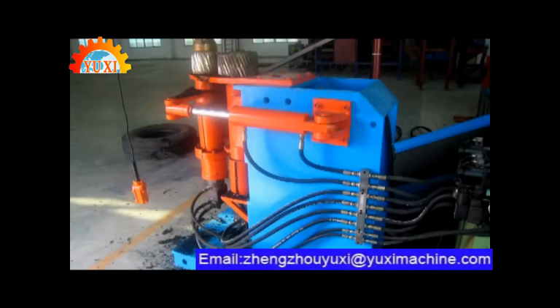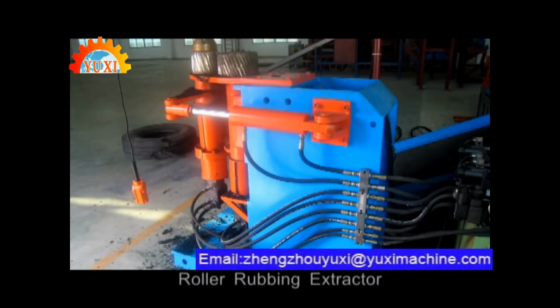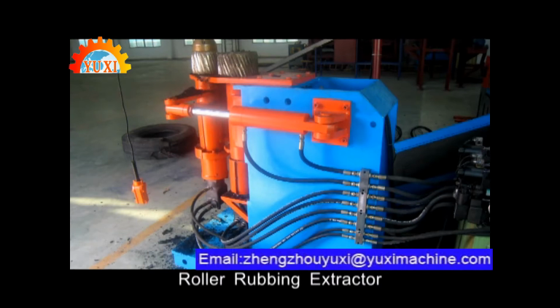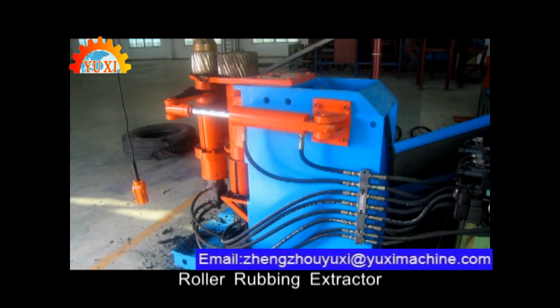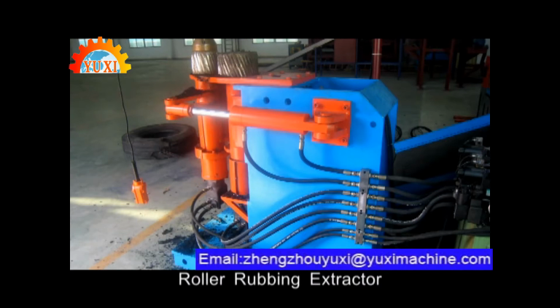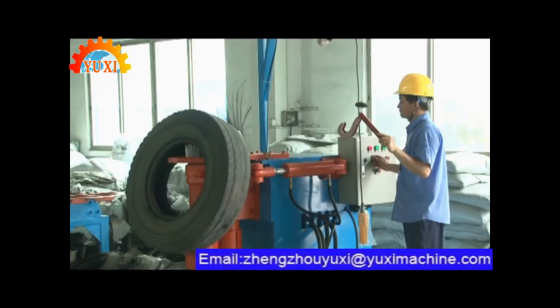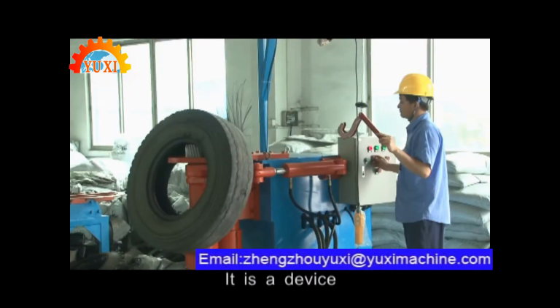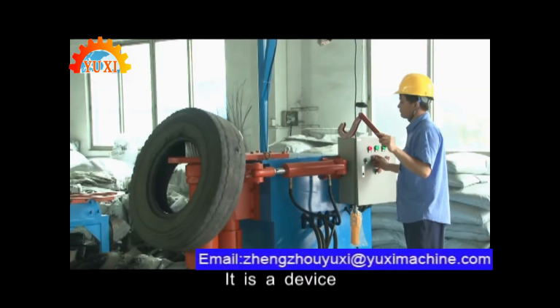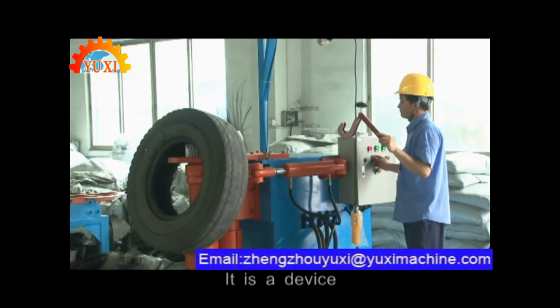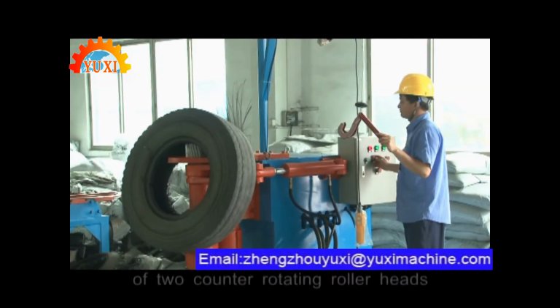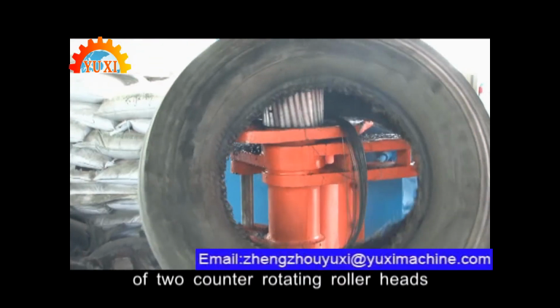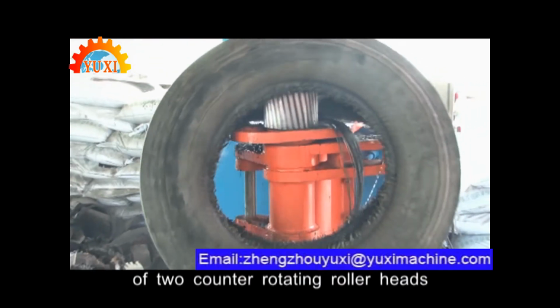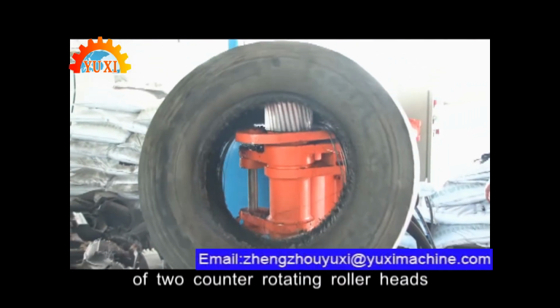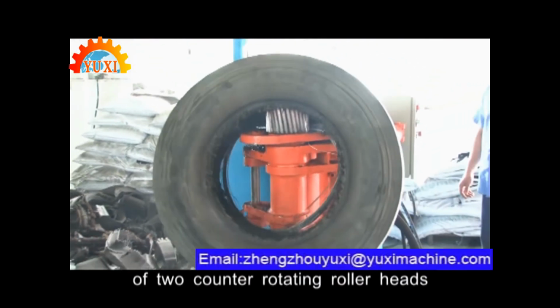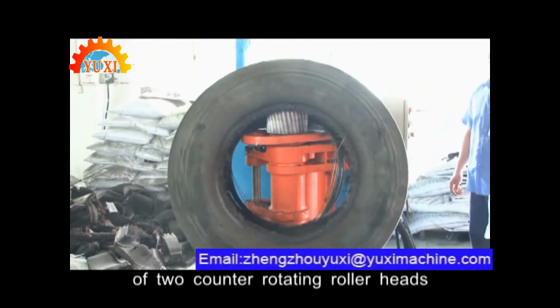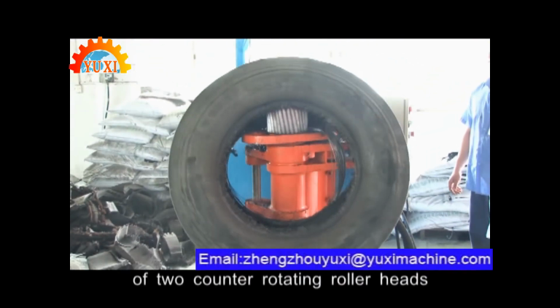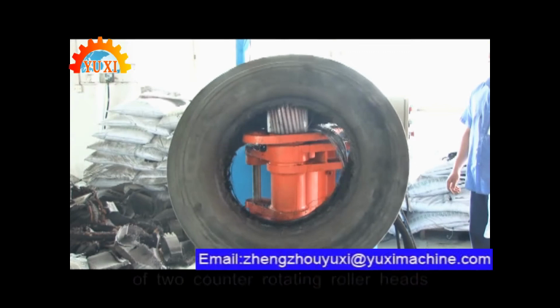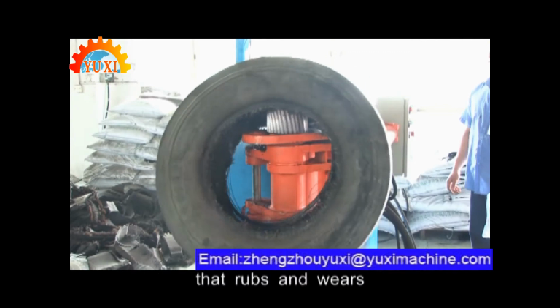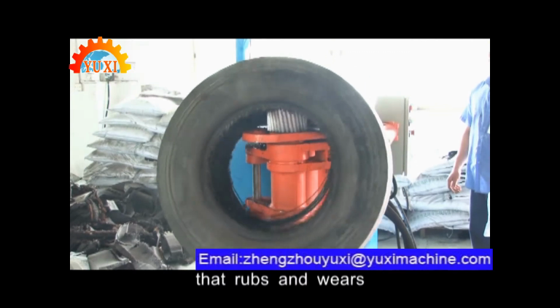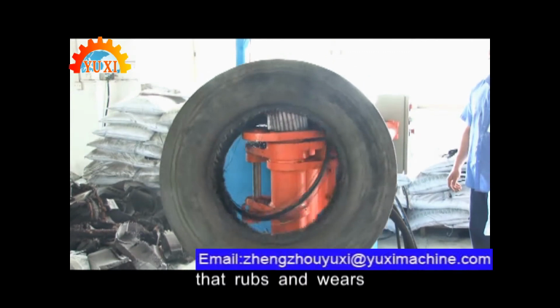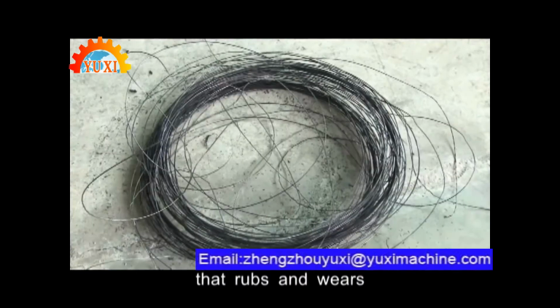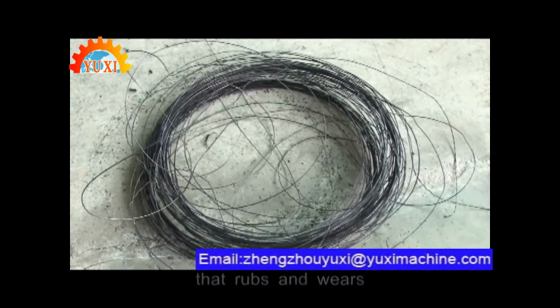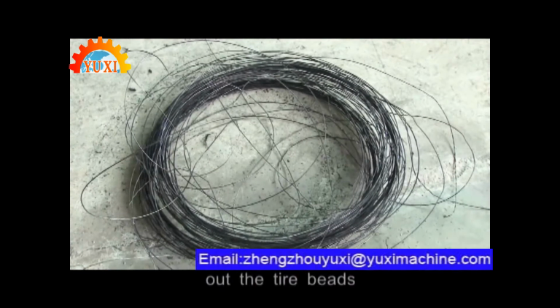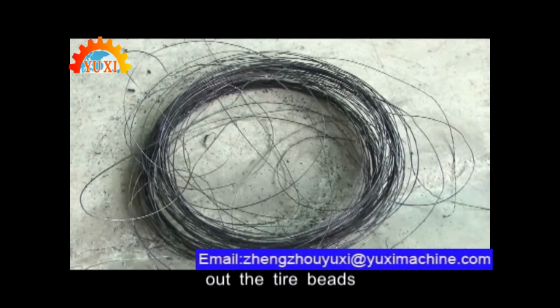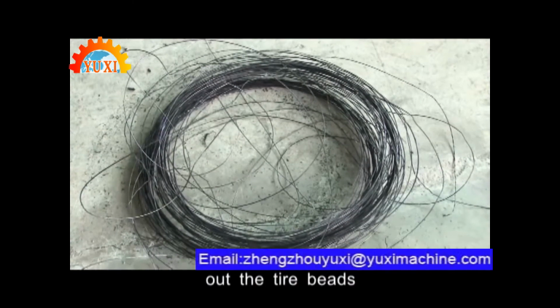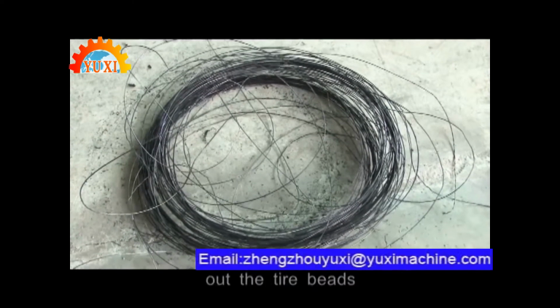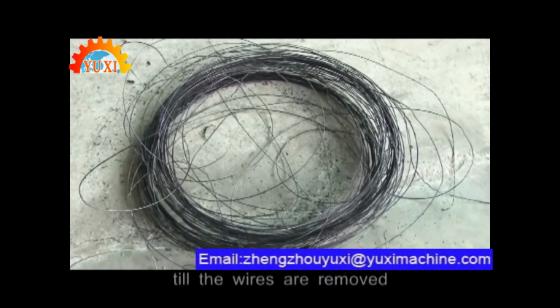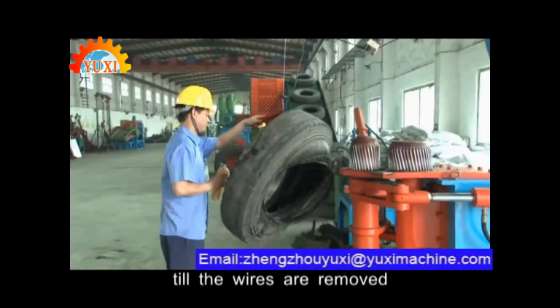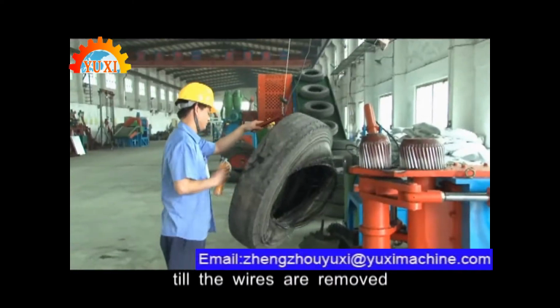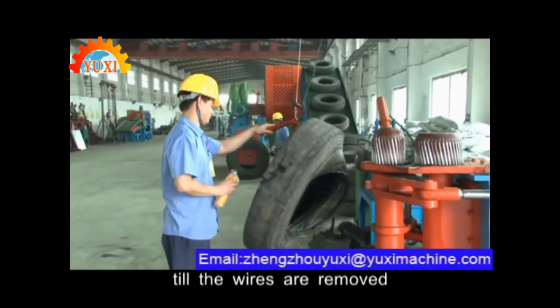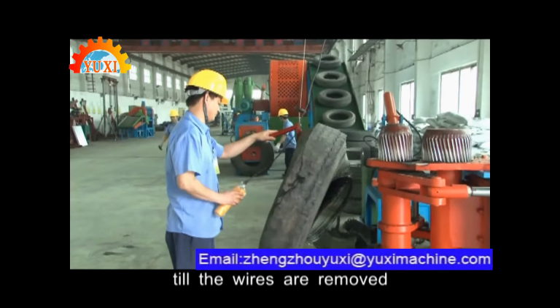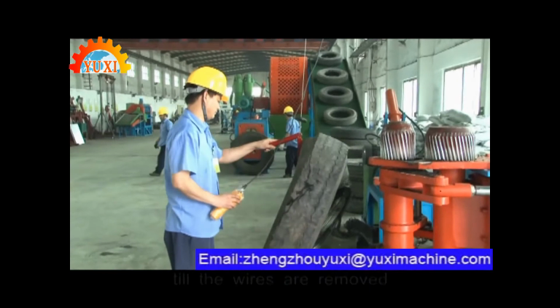Roller rubbing extractor. It is a device of two counter-rotating roller heads that wraps and wears out the tire bits until the wires are removed.